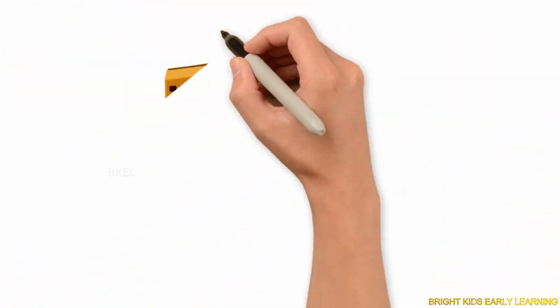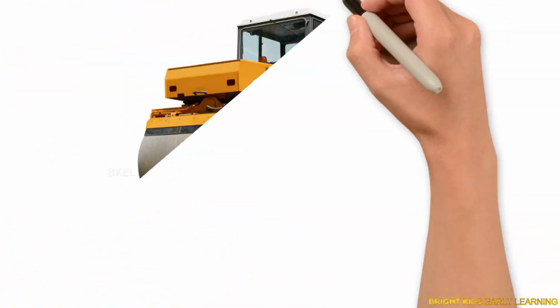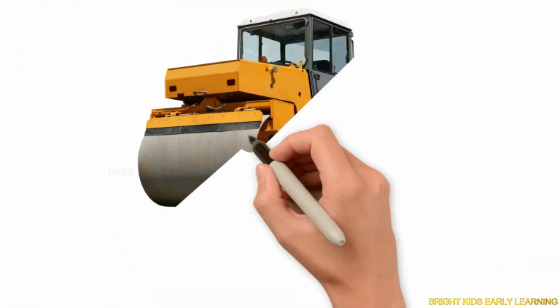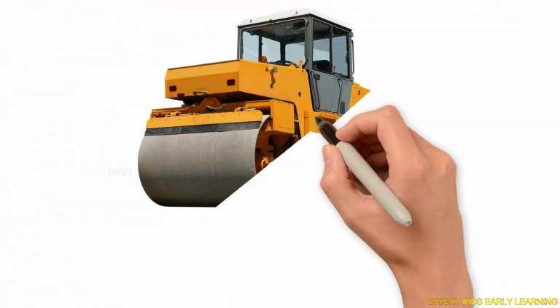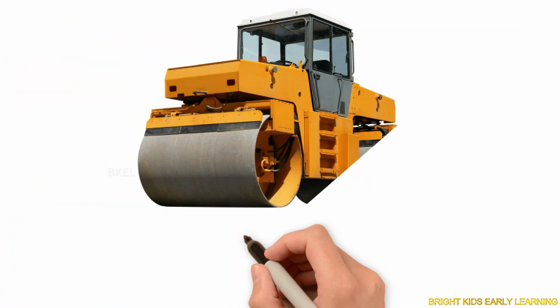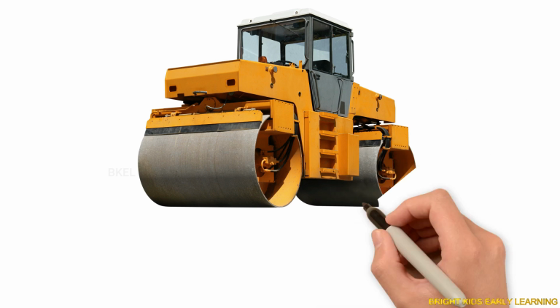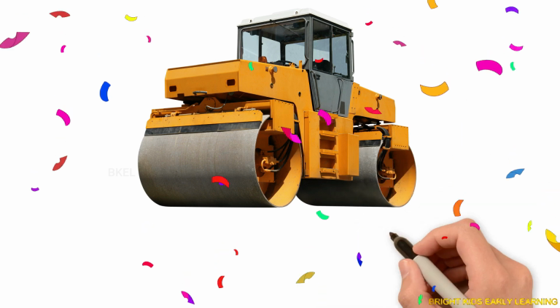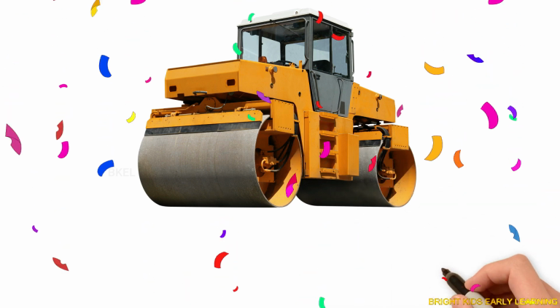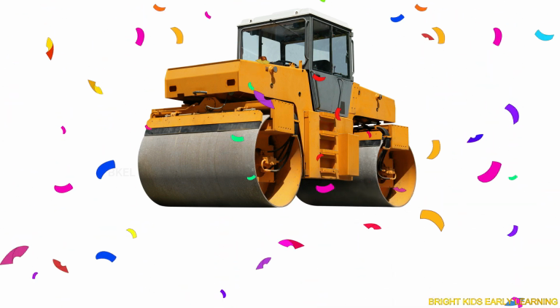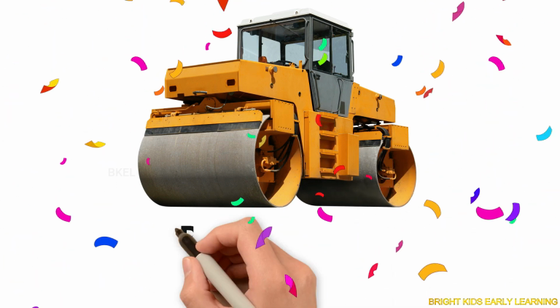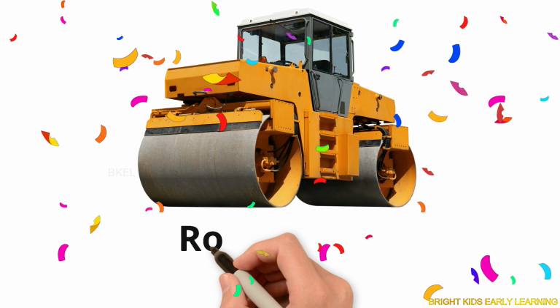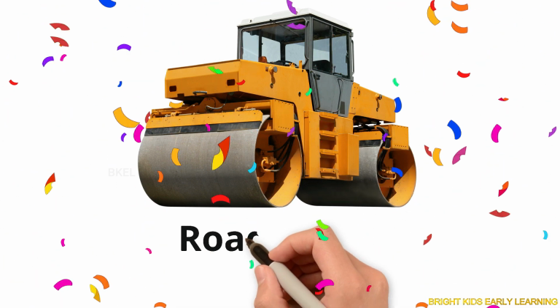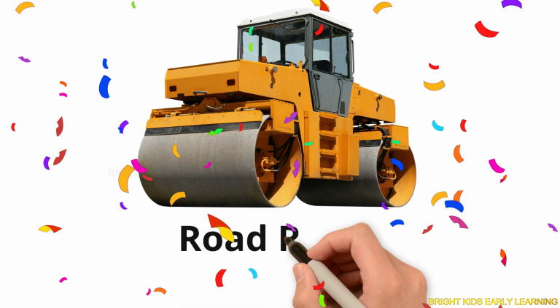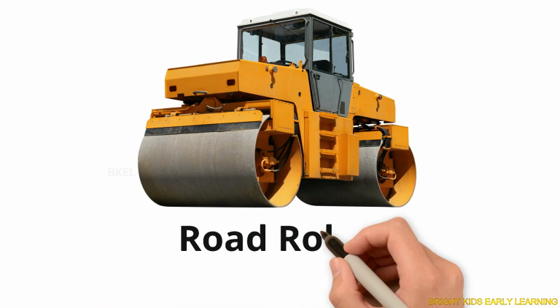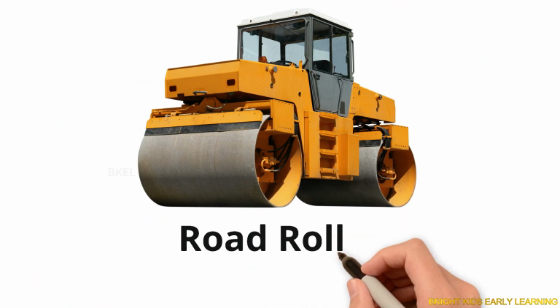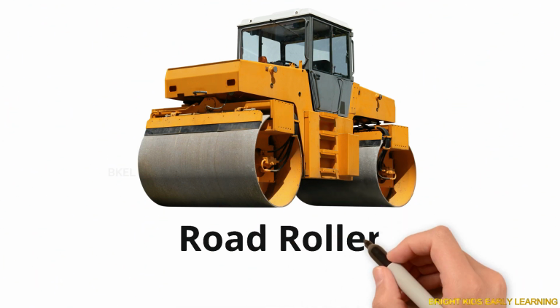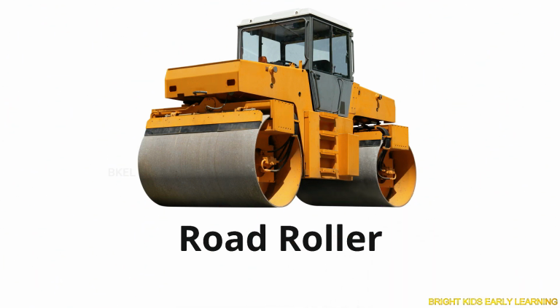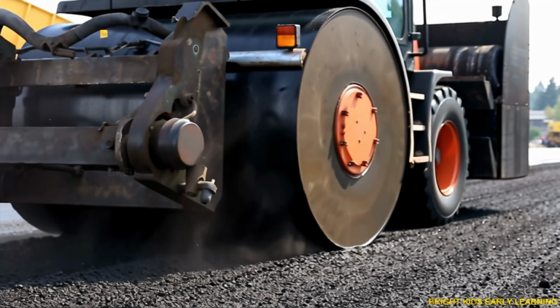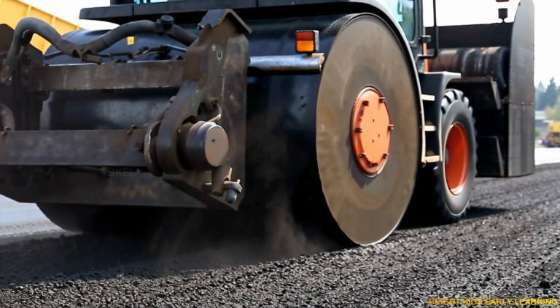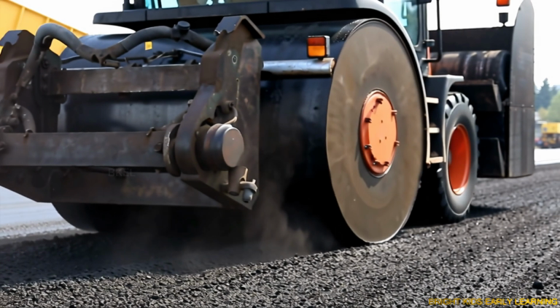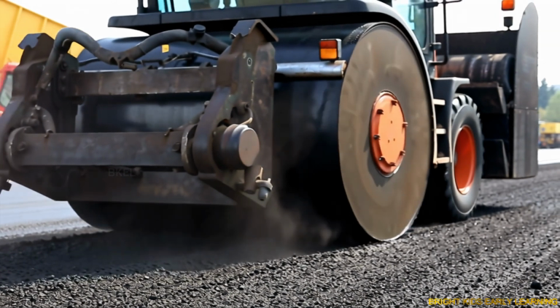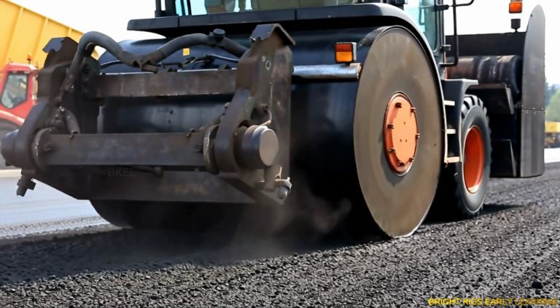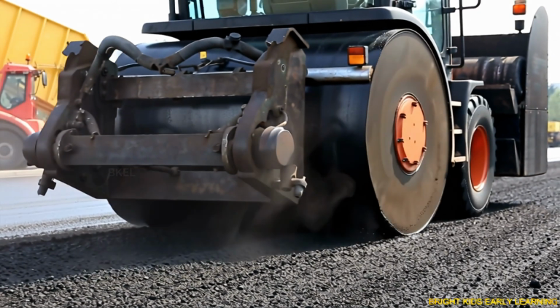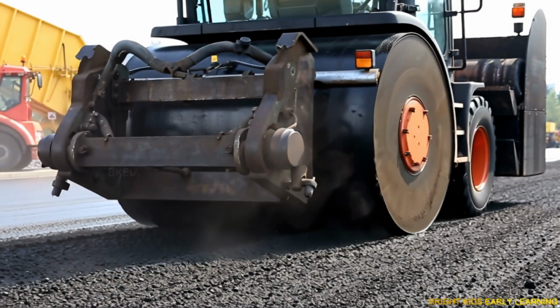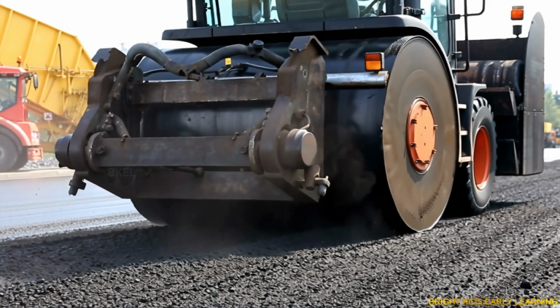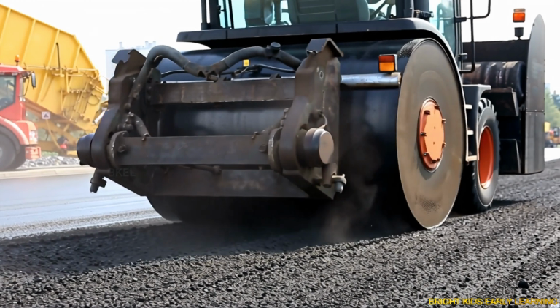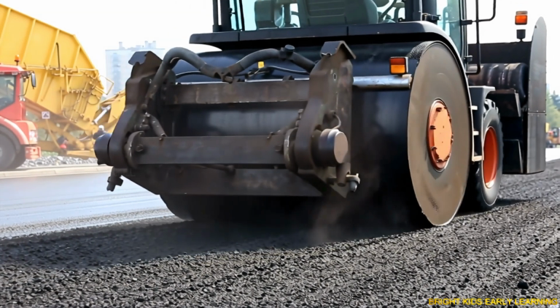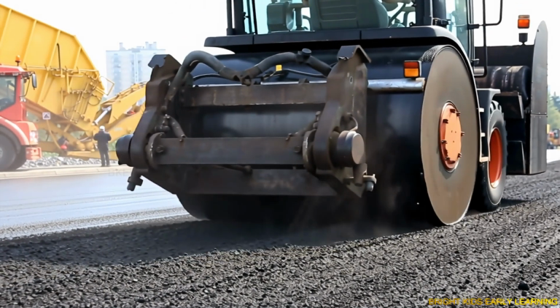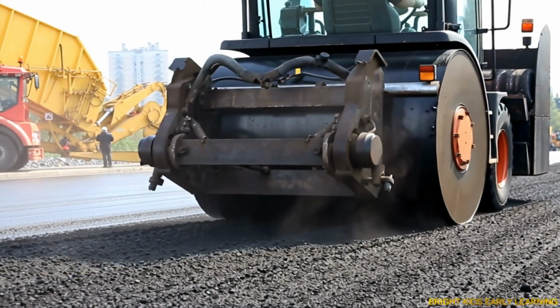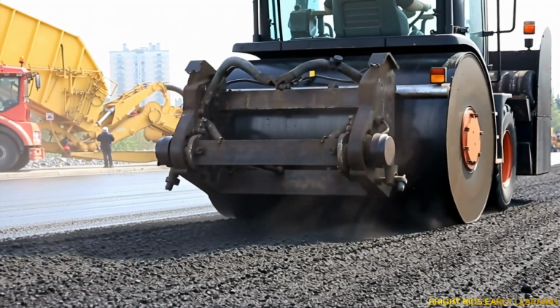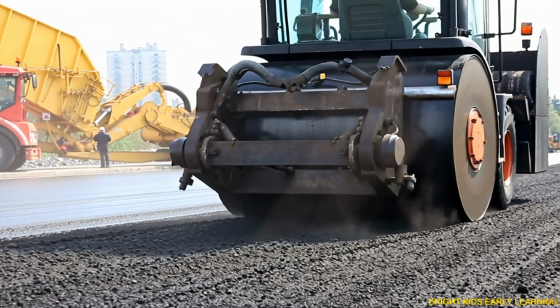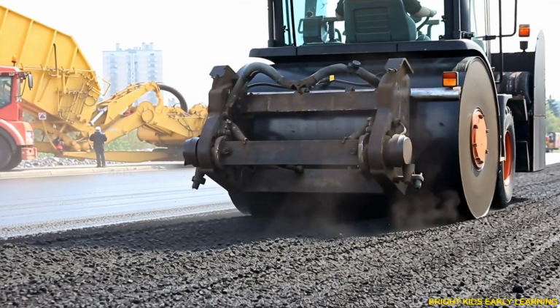Road roller! Yay! Road roller flattens and presses surfaces to make smooth and strong roads.